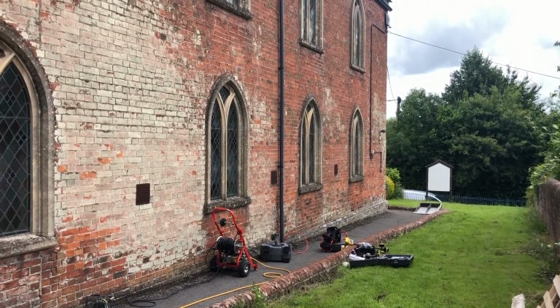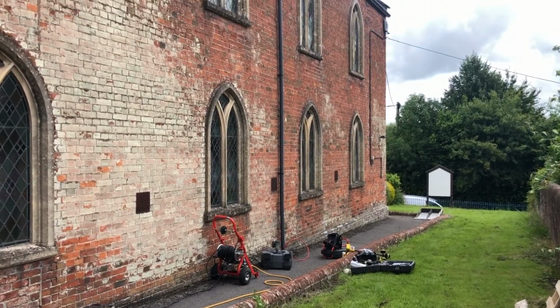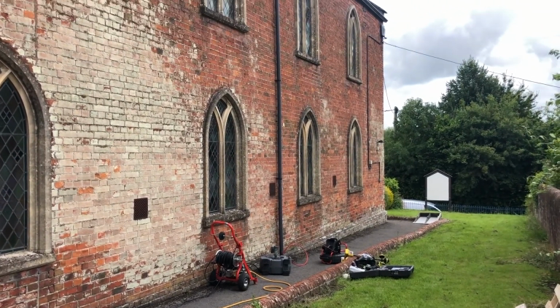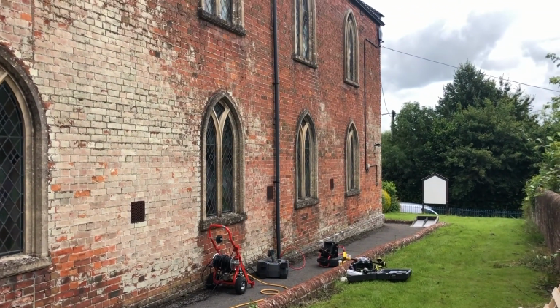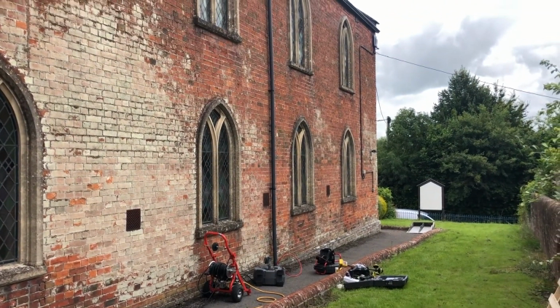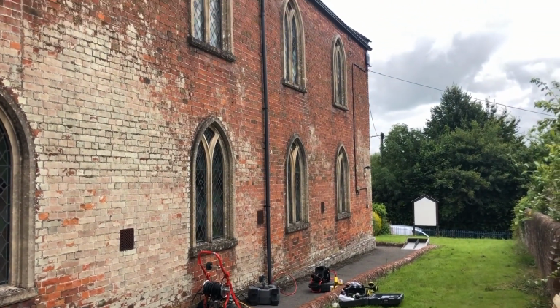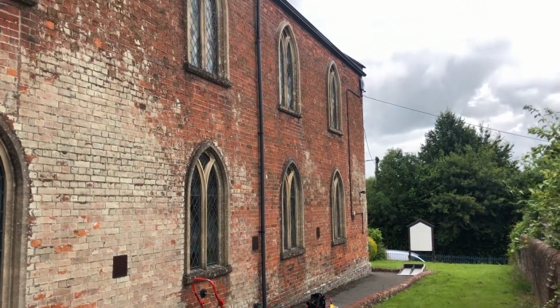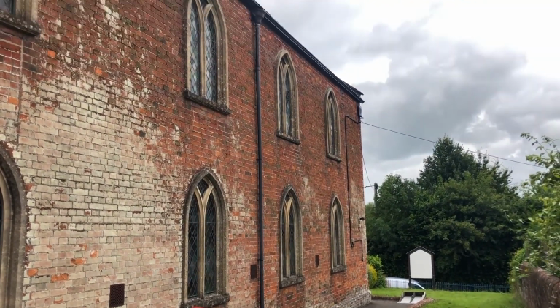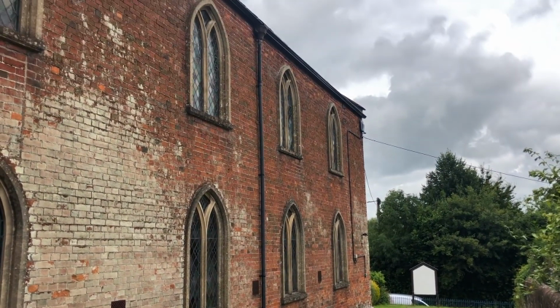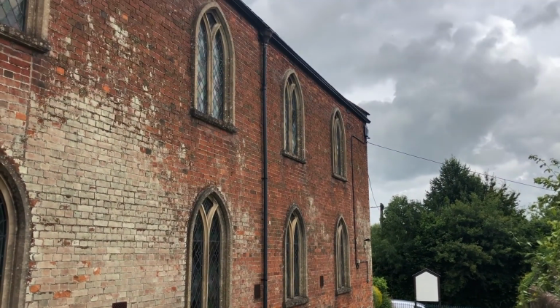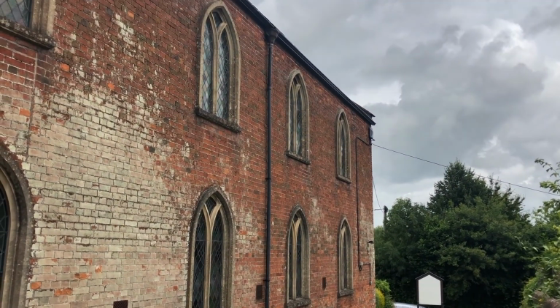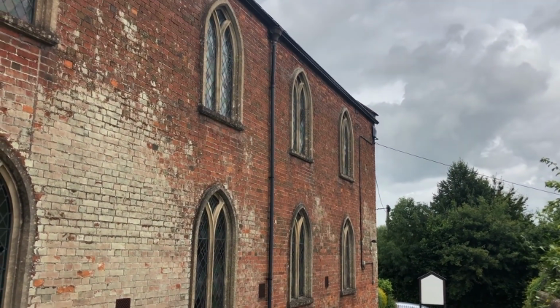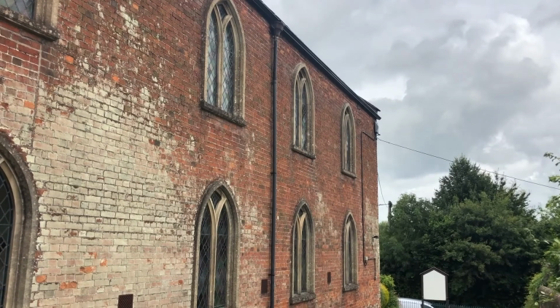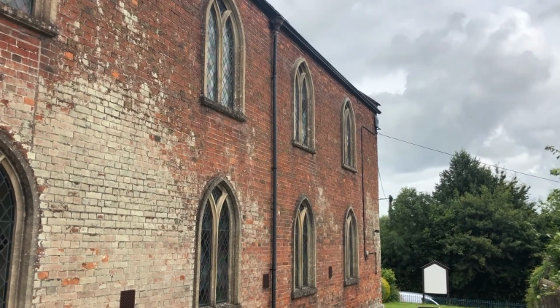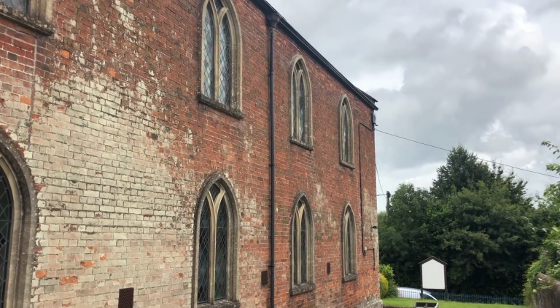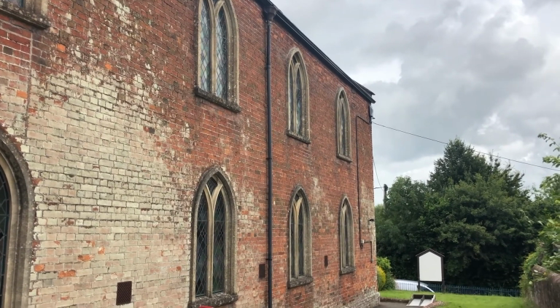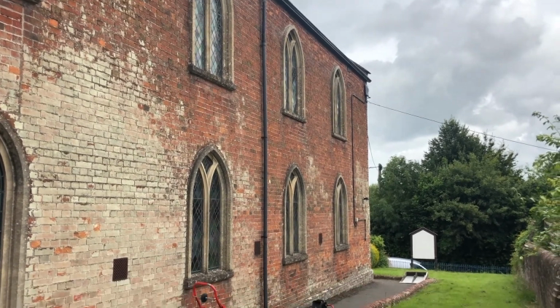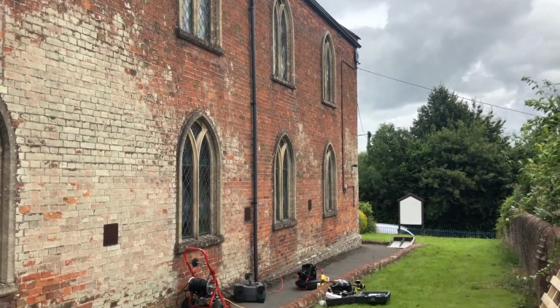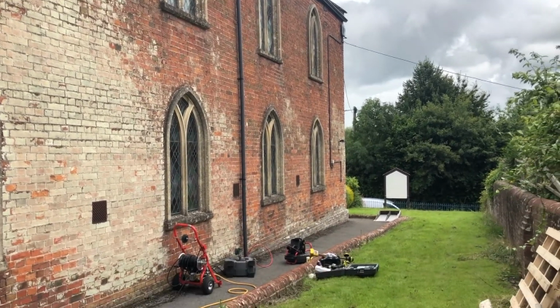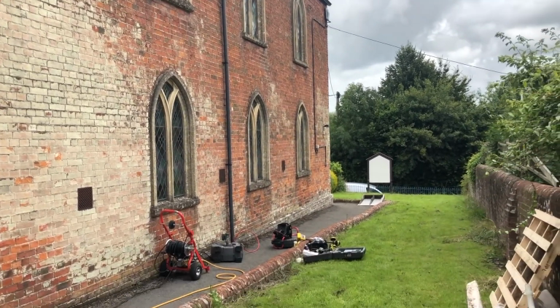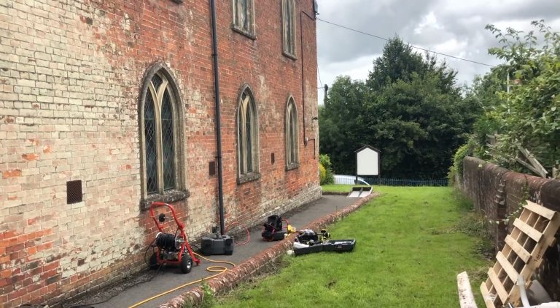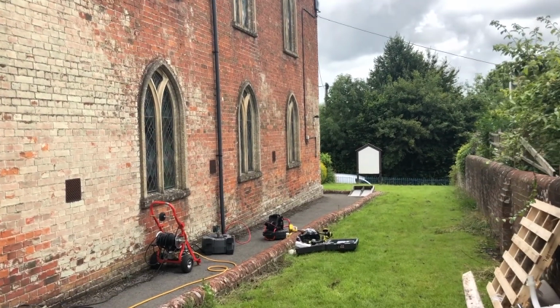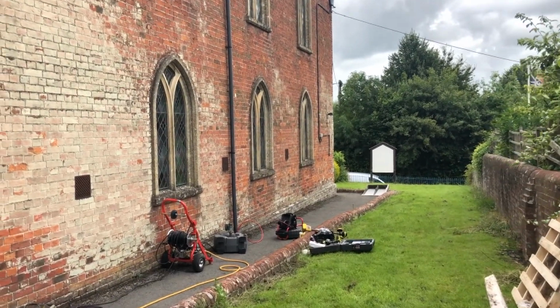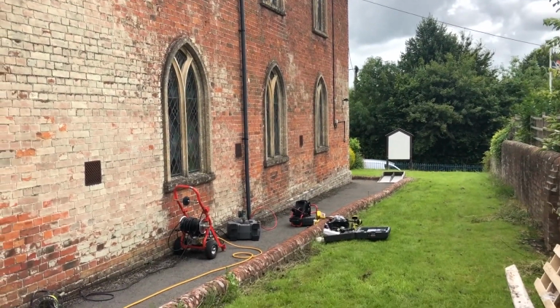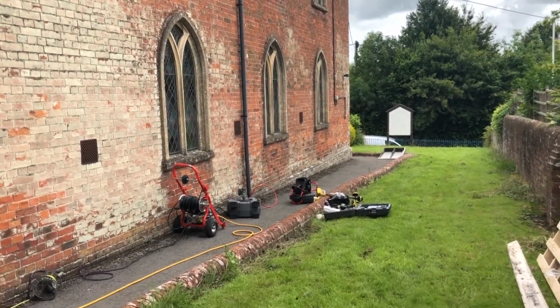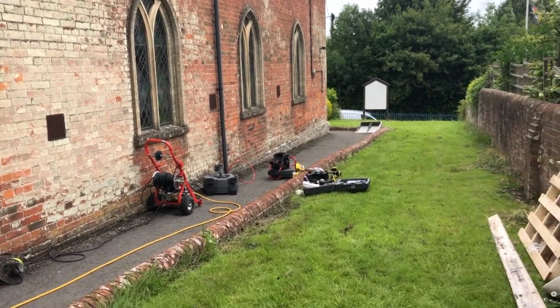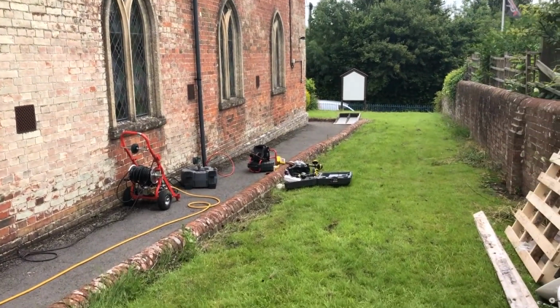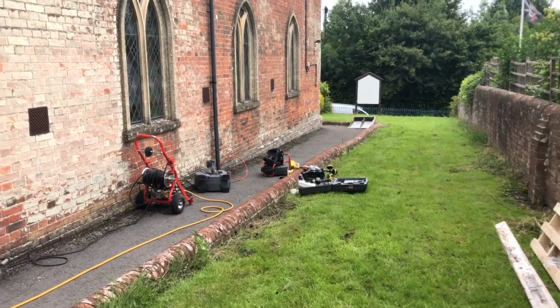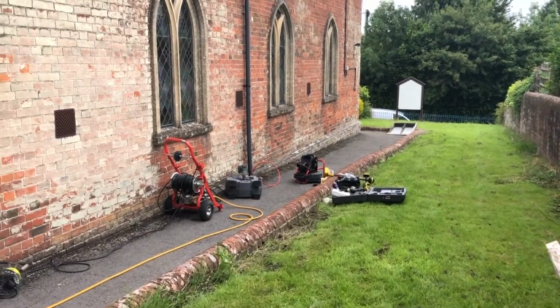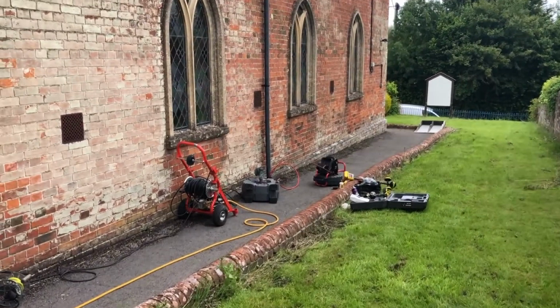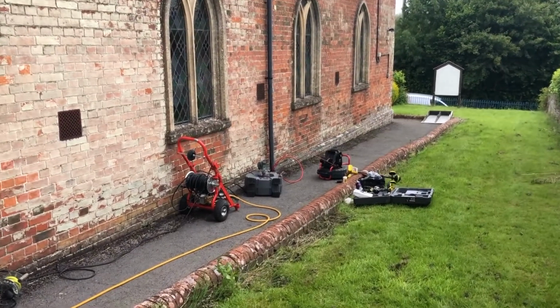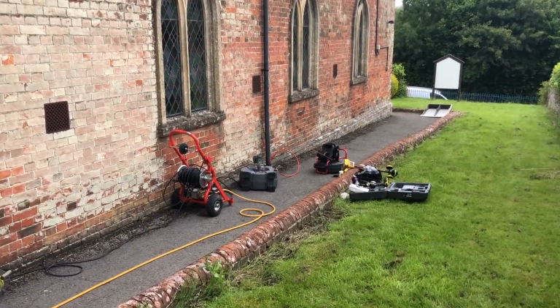Right, today we are at a lovely Grade 2 listed church and they have got a lot of damp issues, so basically our job is to find out what is going on.